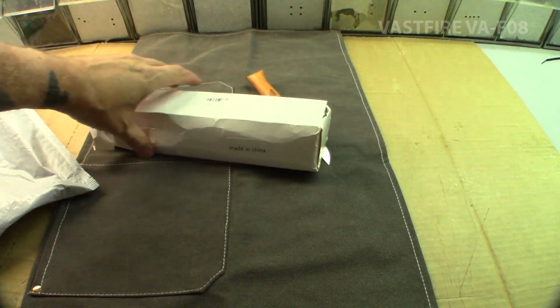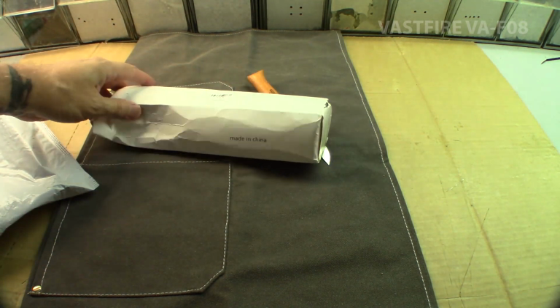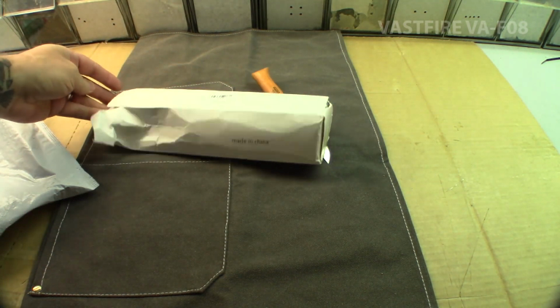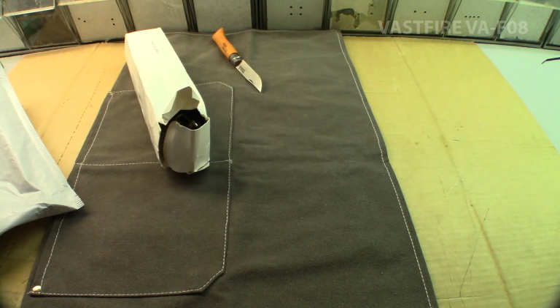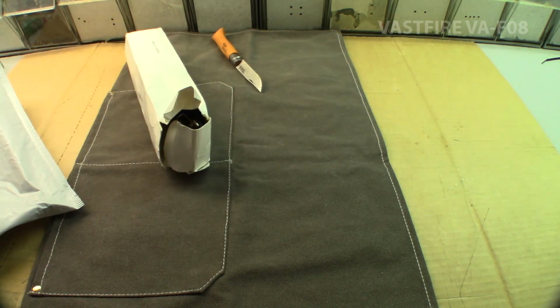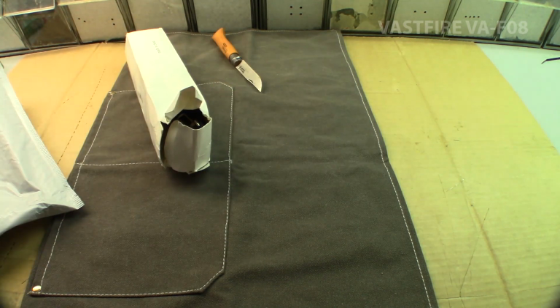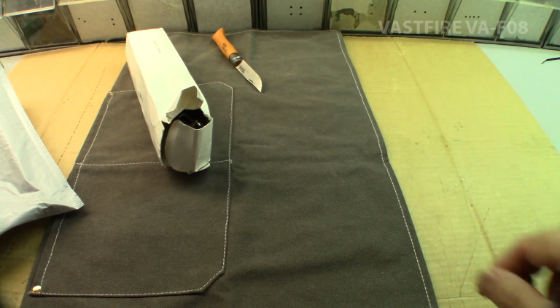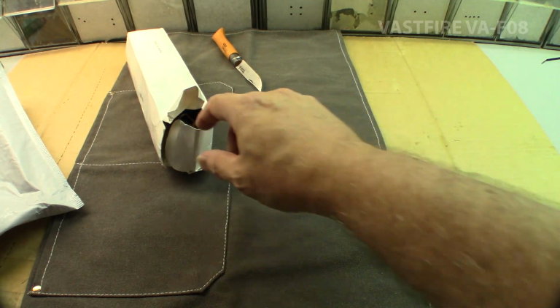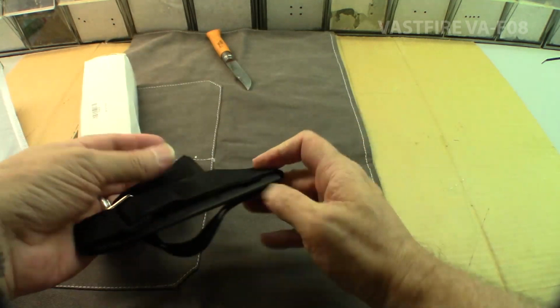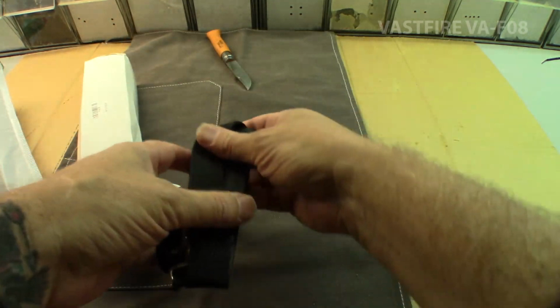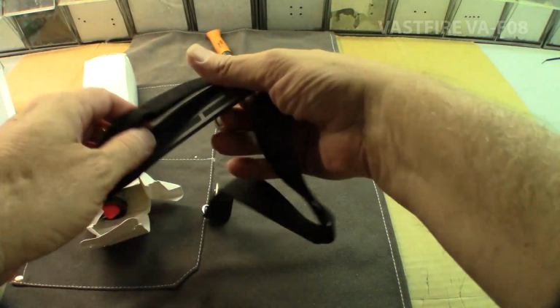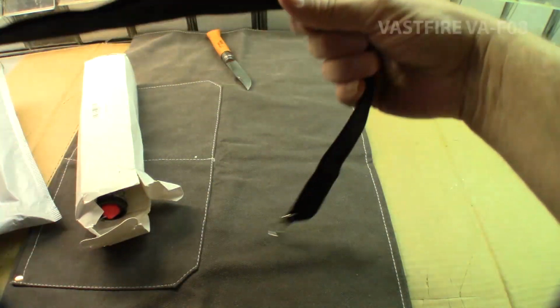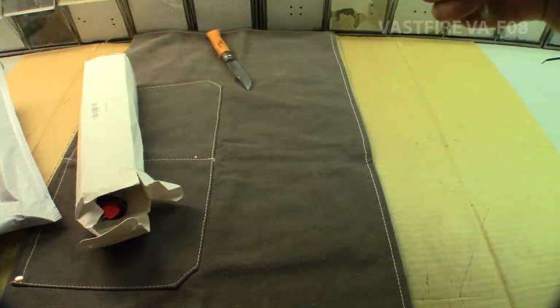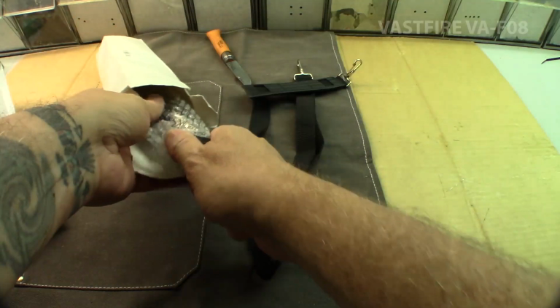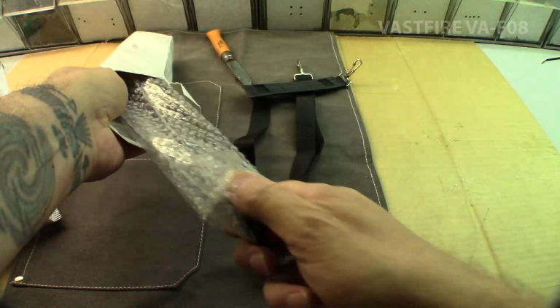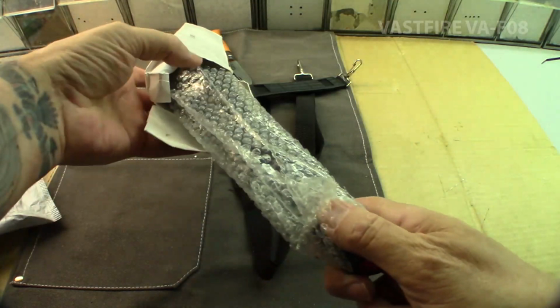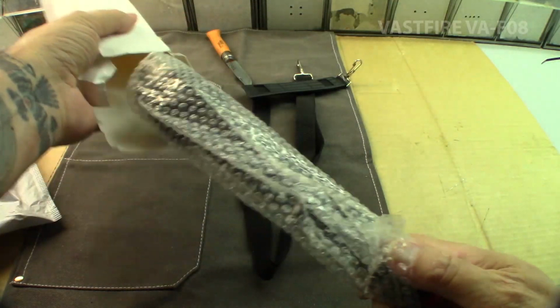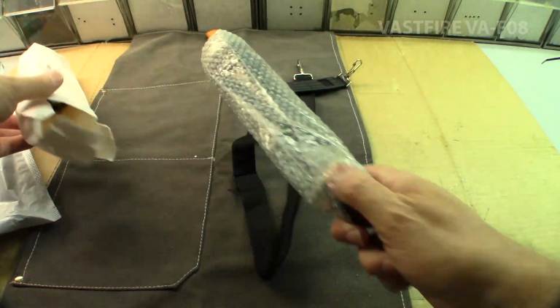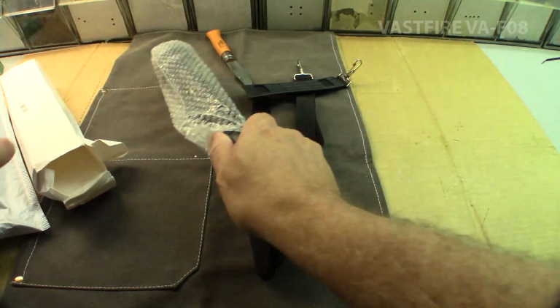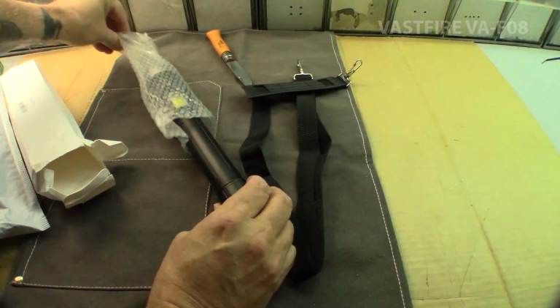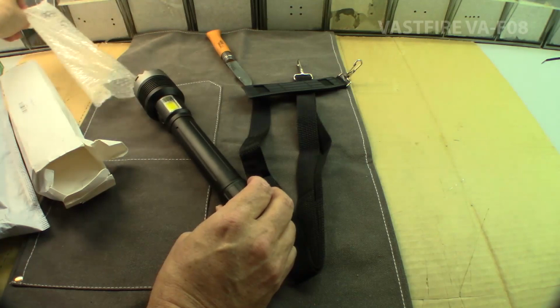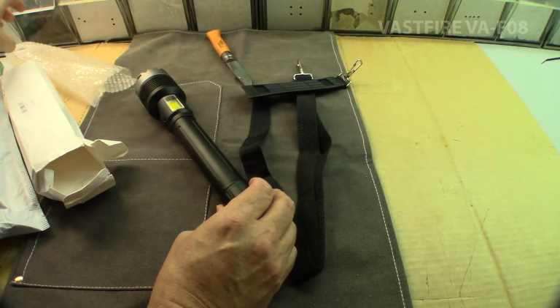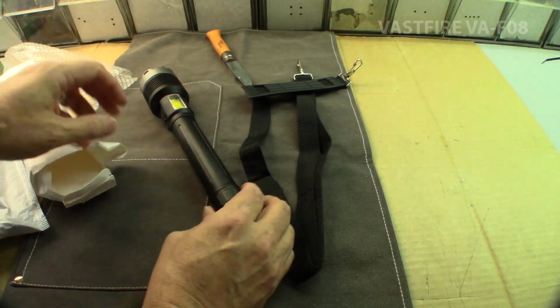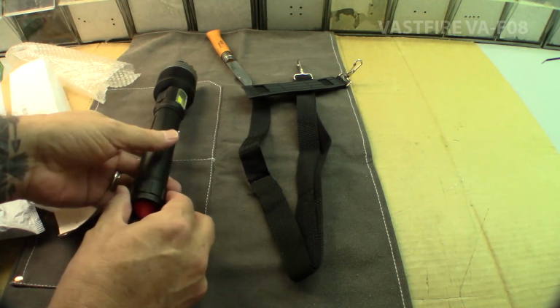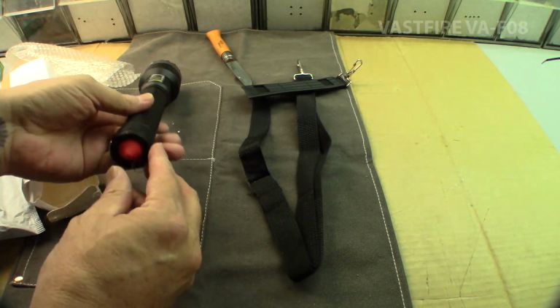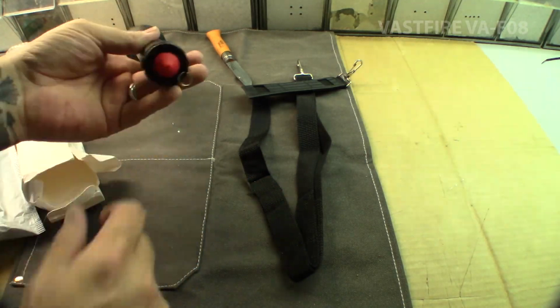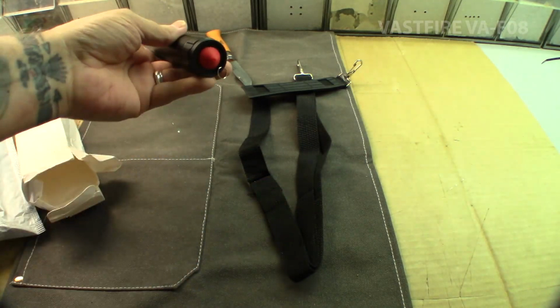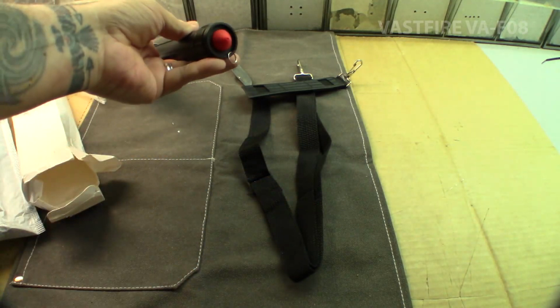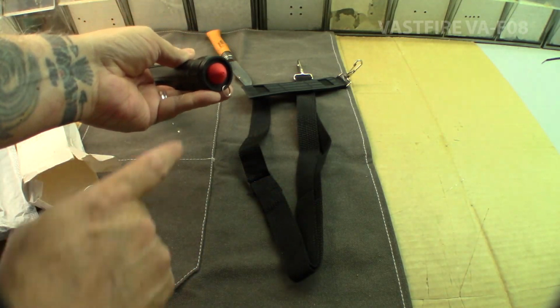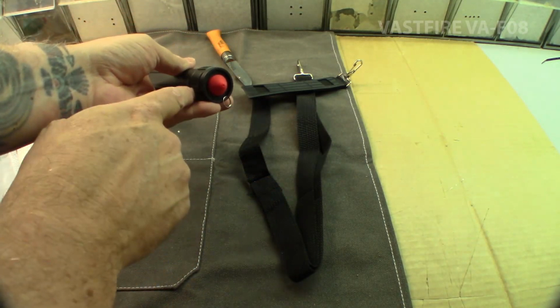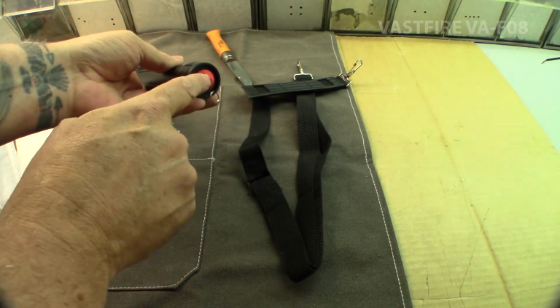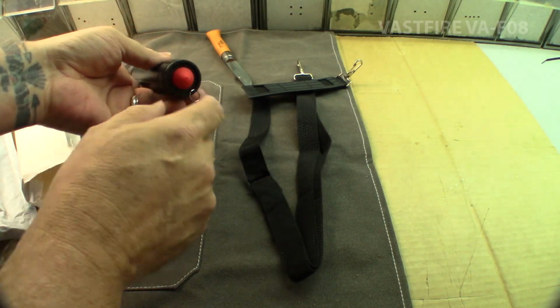Well, the box is a little beat up. Alright, so we've got a strap, and I guess this is a glass breaker on the very end.